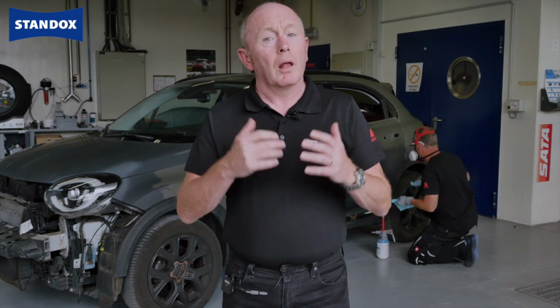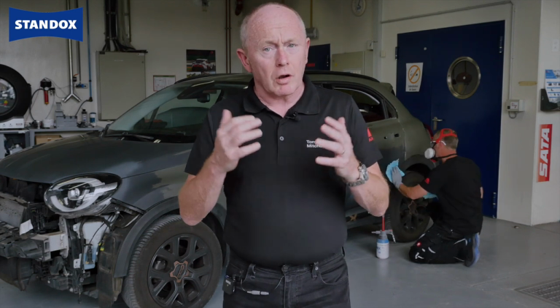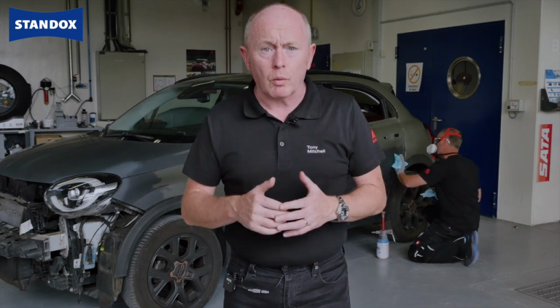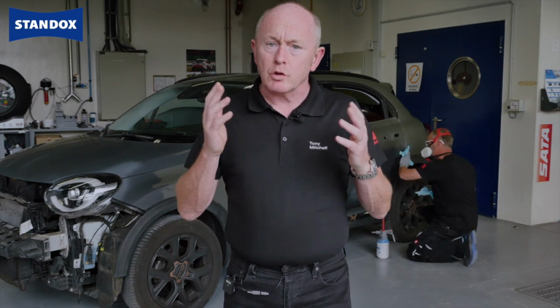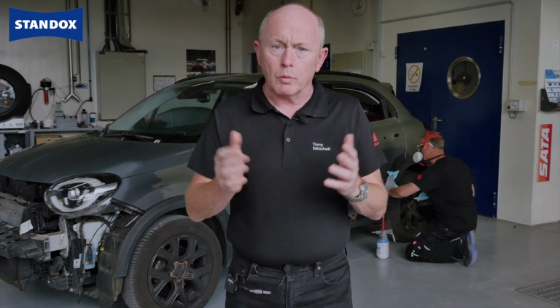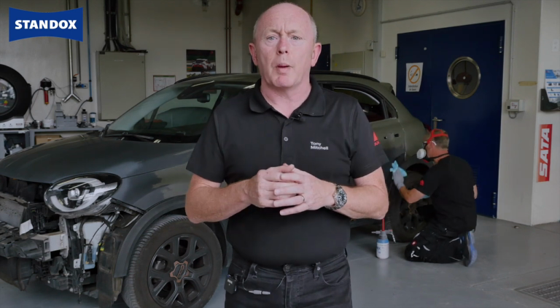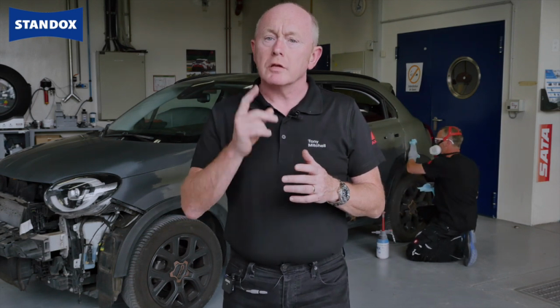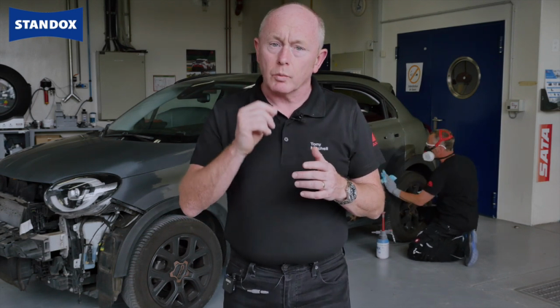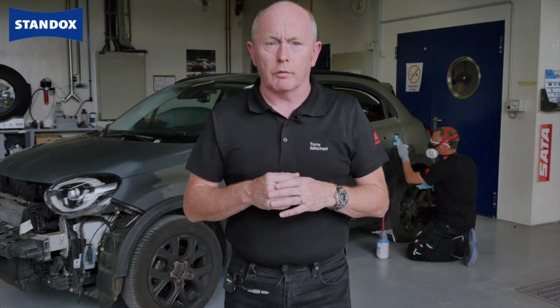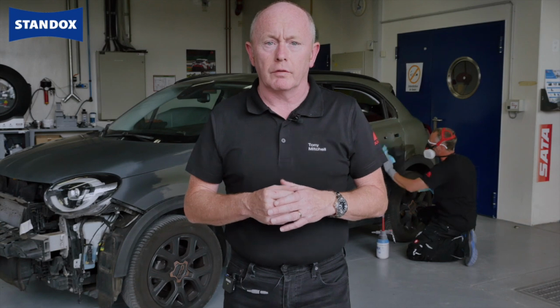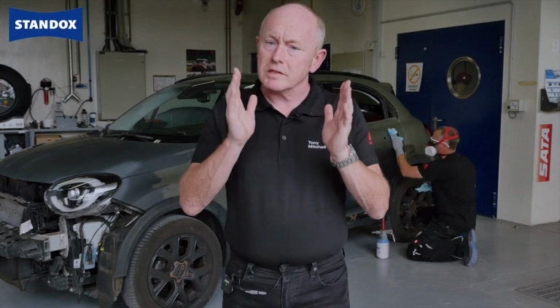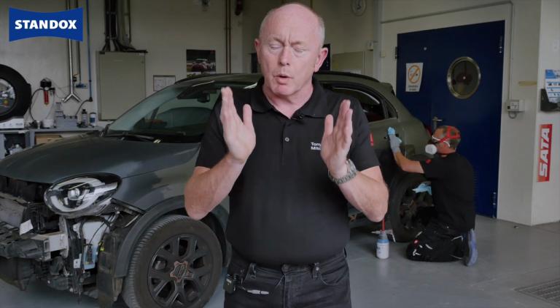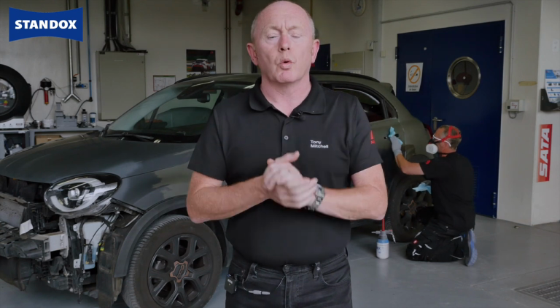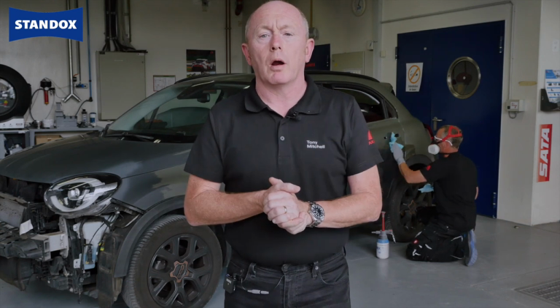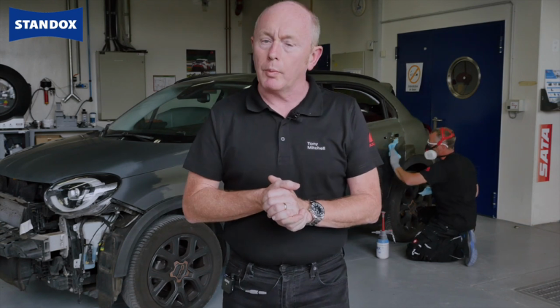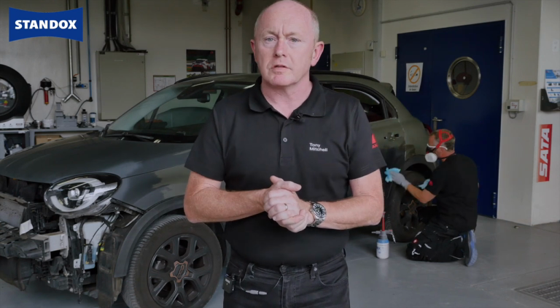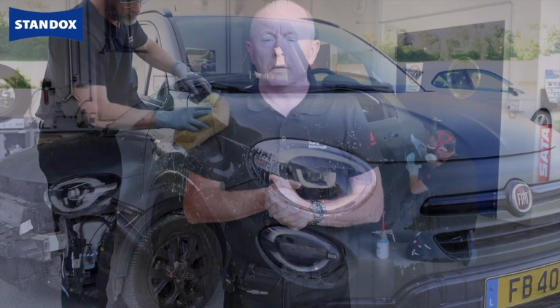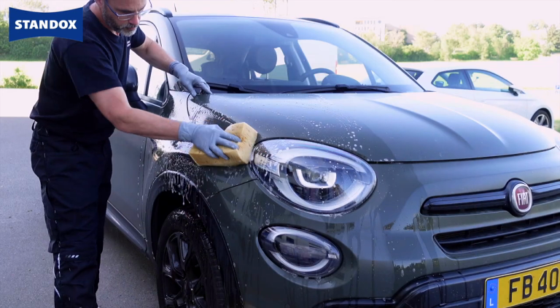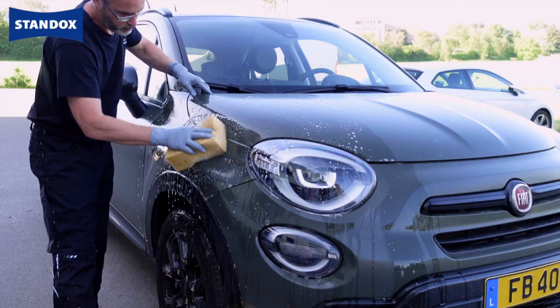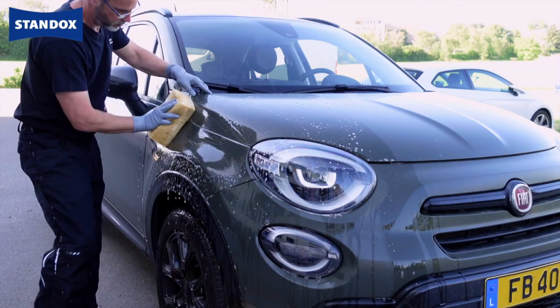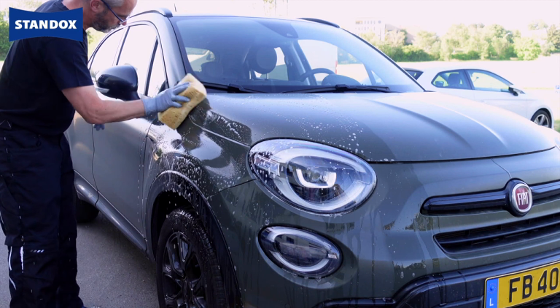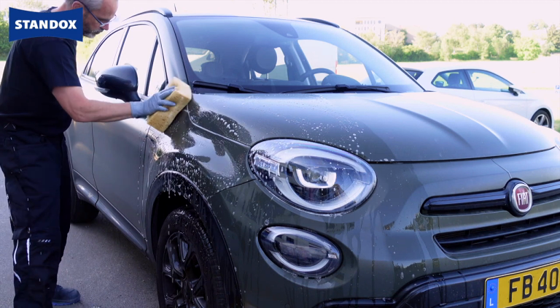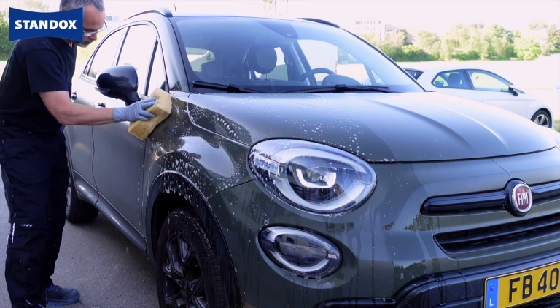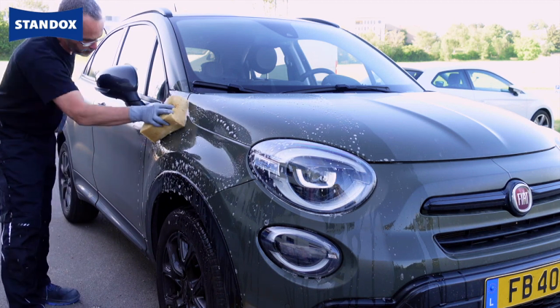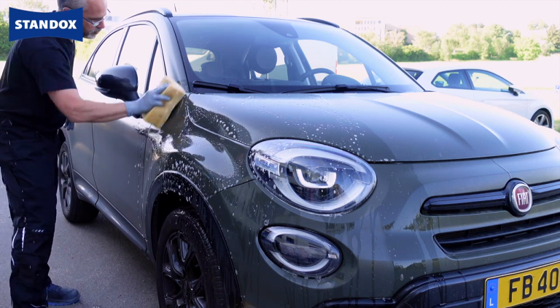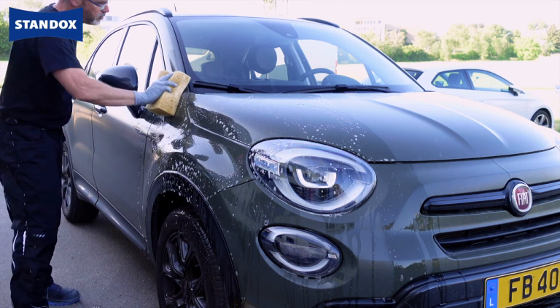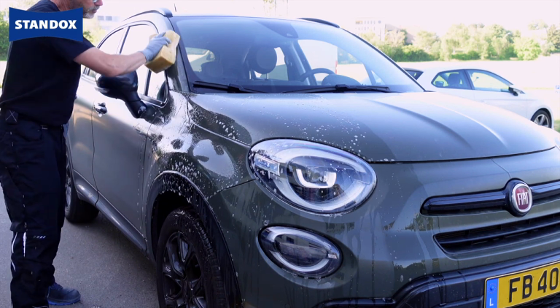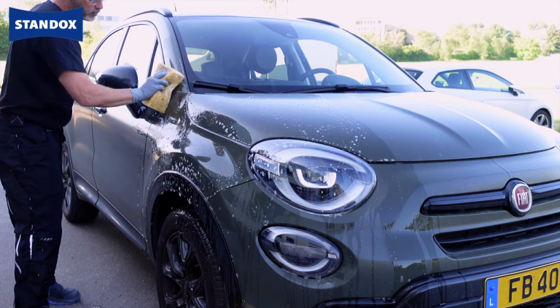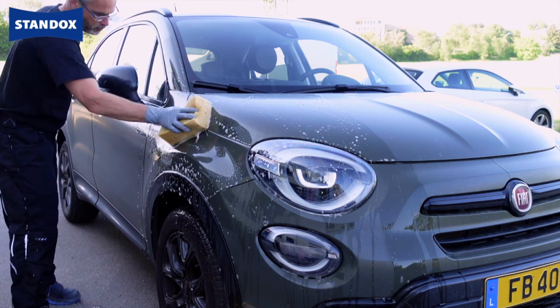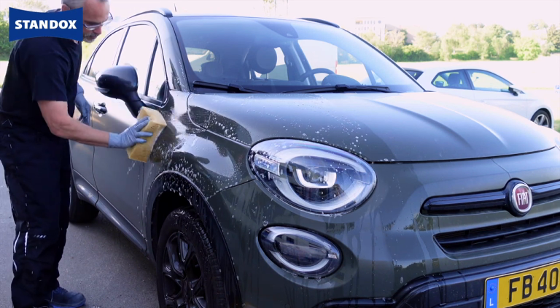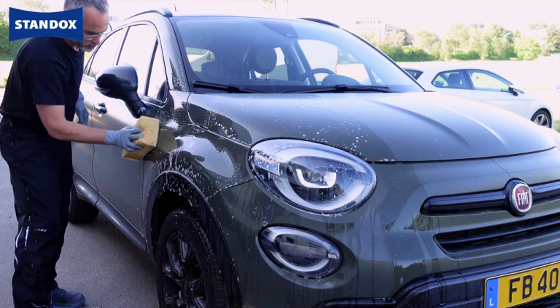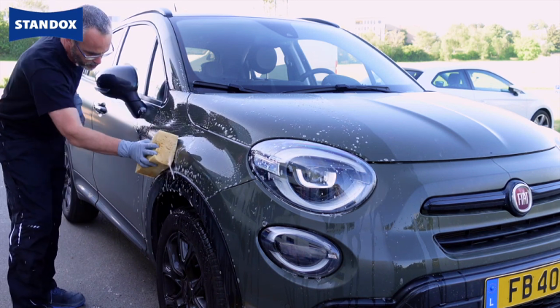Let's start now with how to approach the repair, starting with colour retrieval as this is the most important part of the process. Having a clean car is essential as we need to make a spectral measurement and ideally this needs to be close to the damaged area.